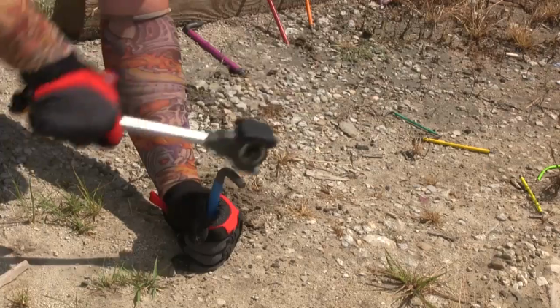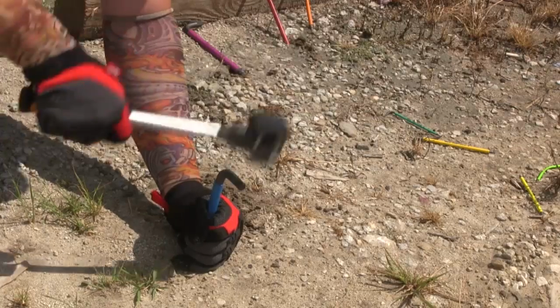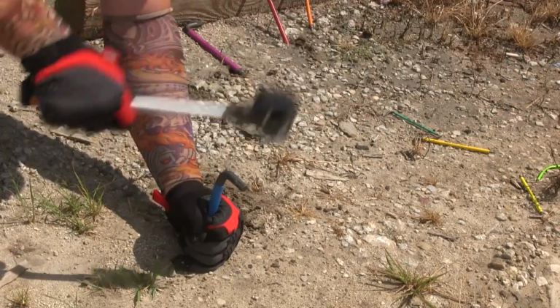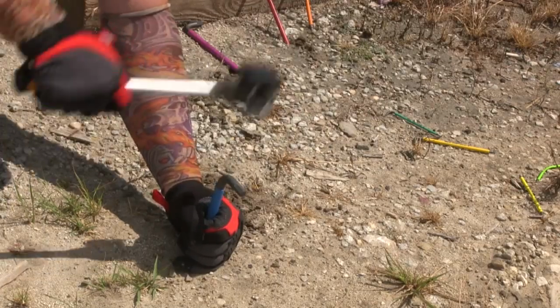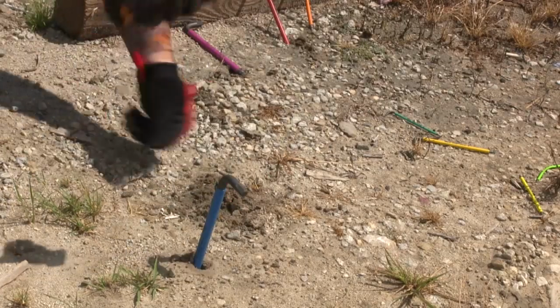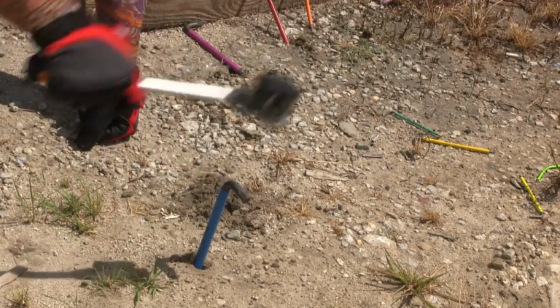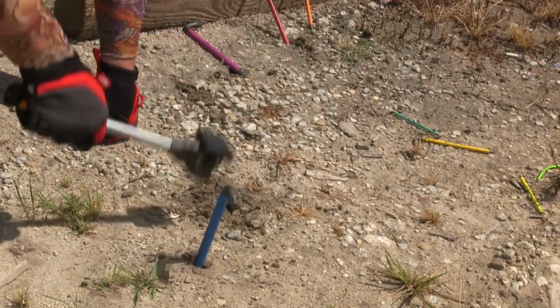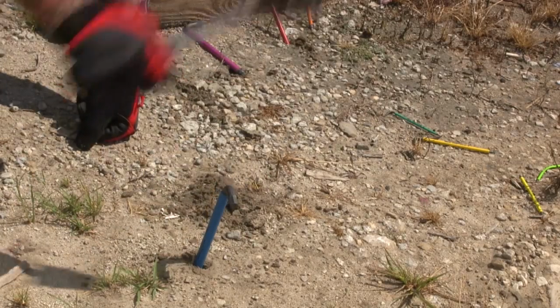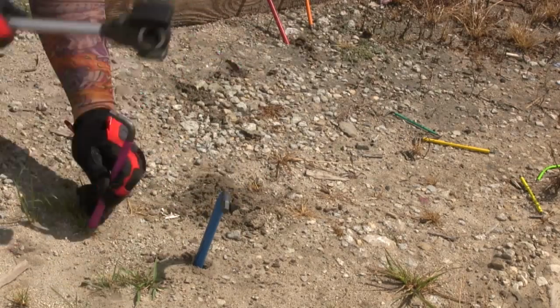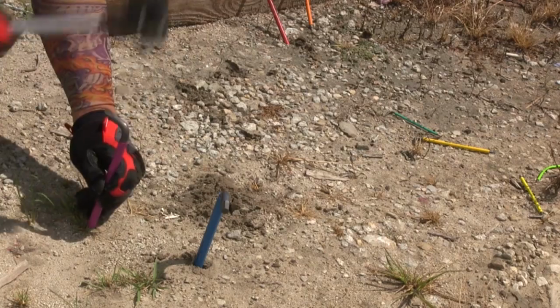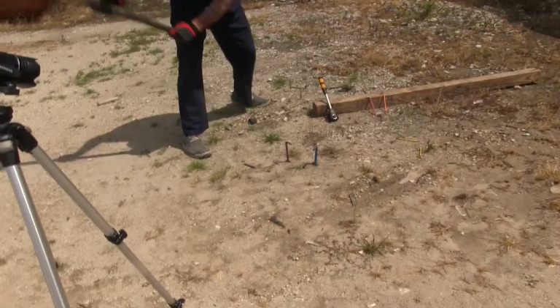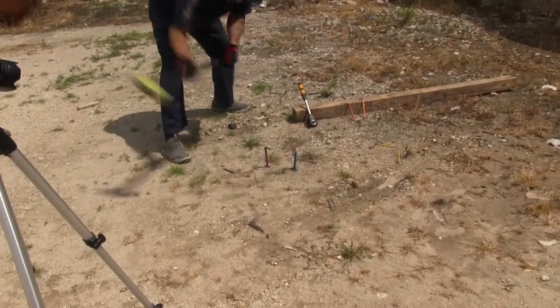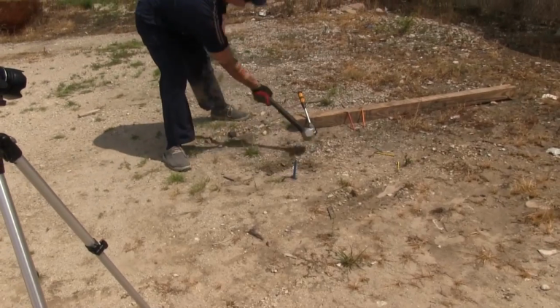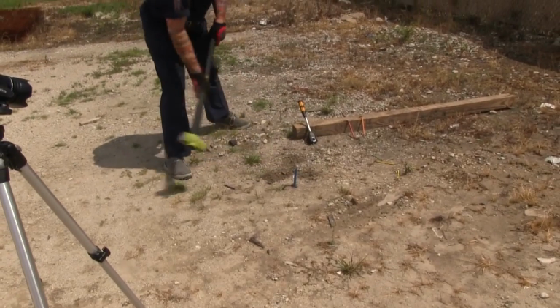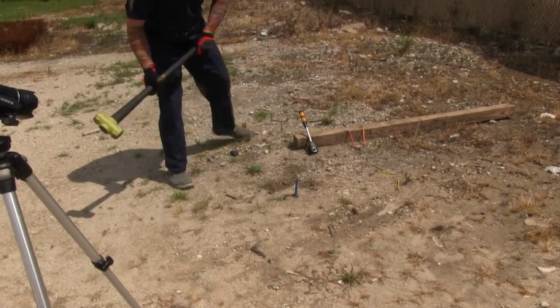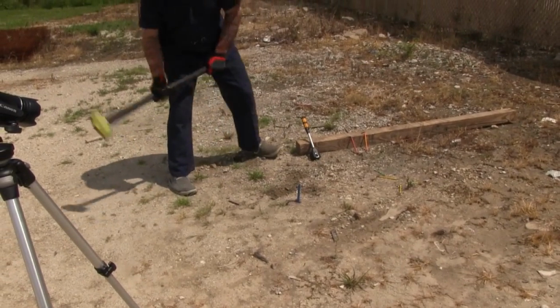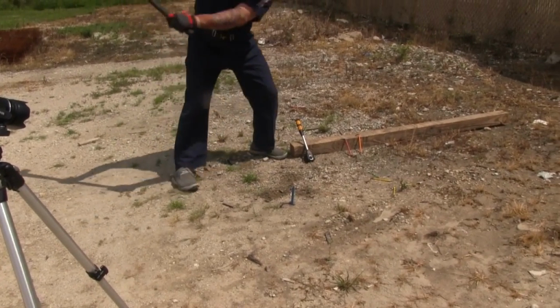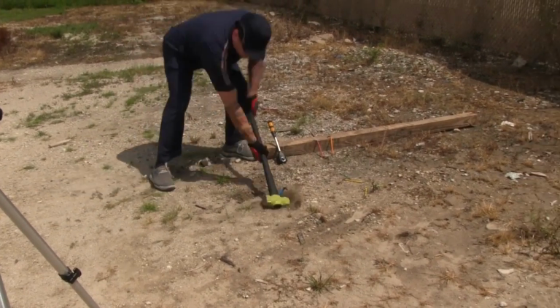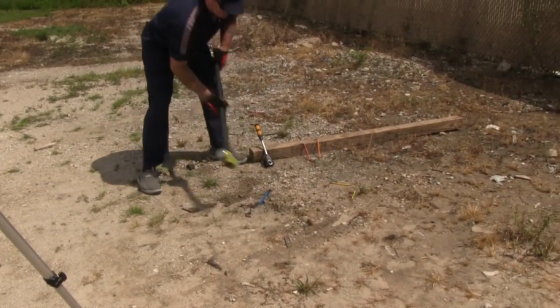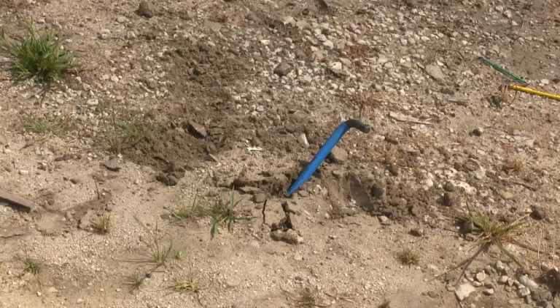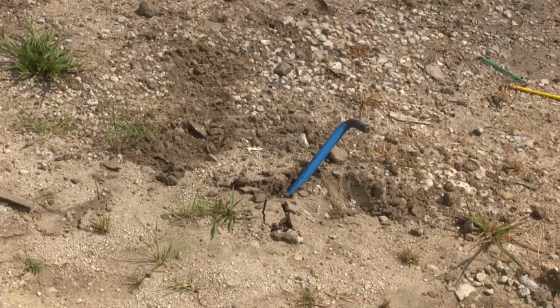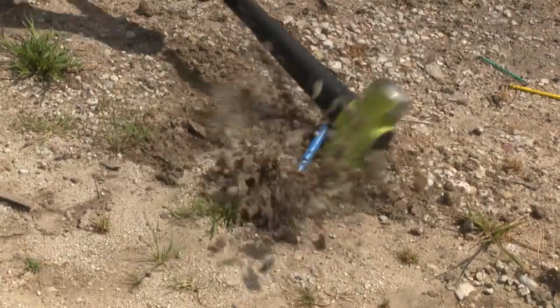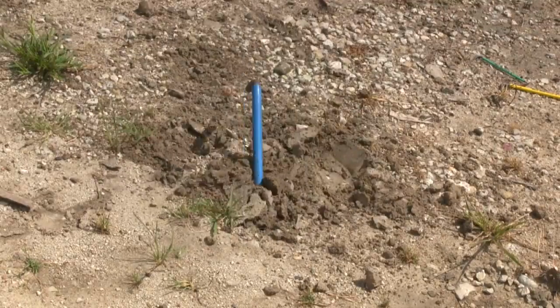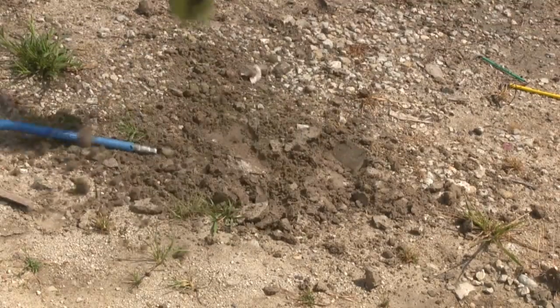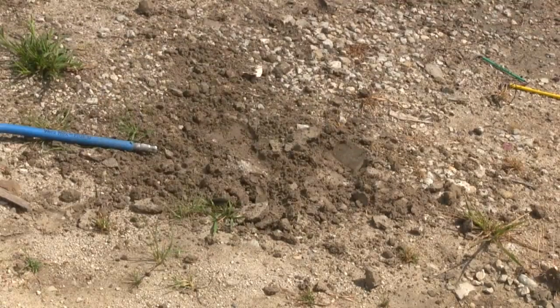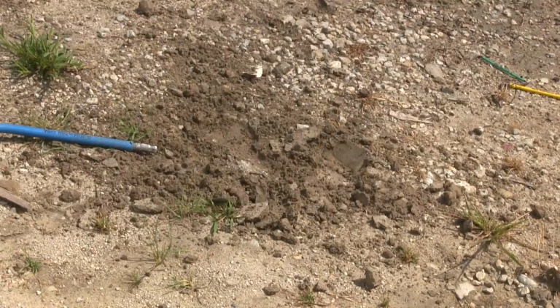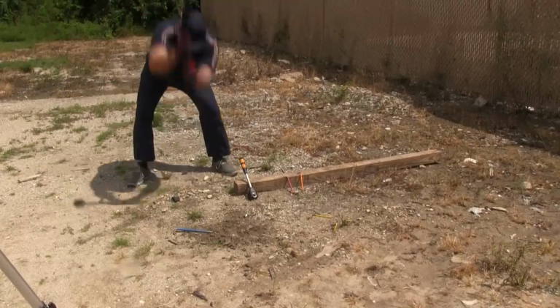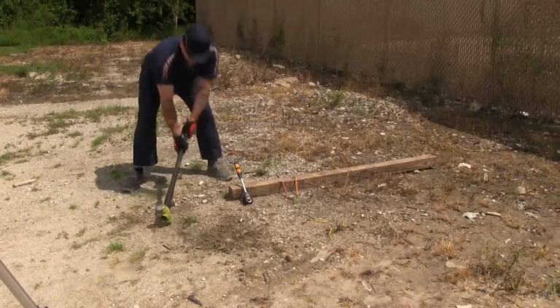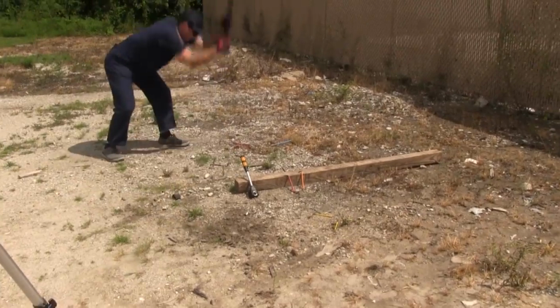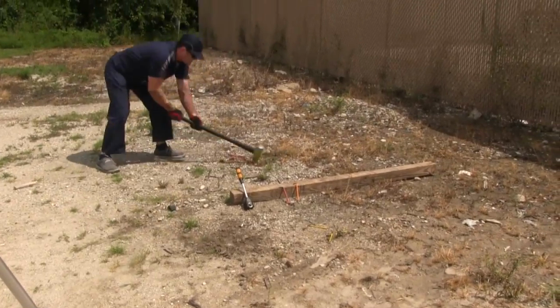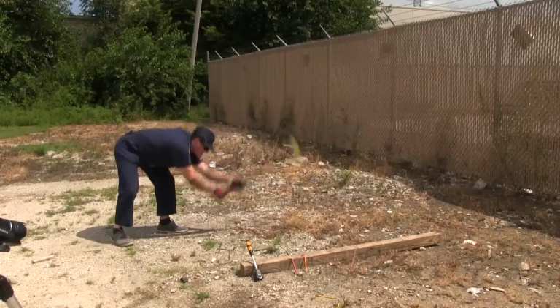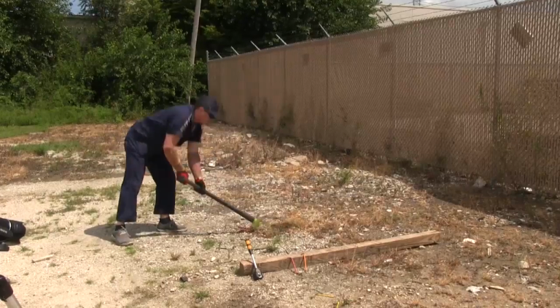Wait, why is Man hammering the keys into the ground? Oh, that's why. Boy, Man really wants to put these keys through their paces.